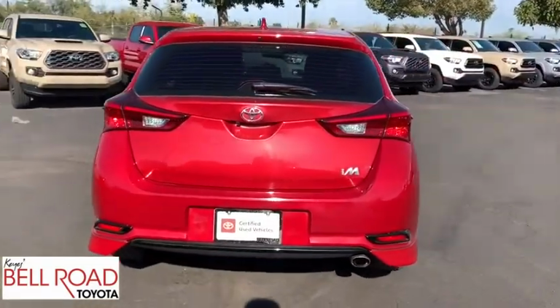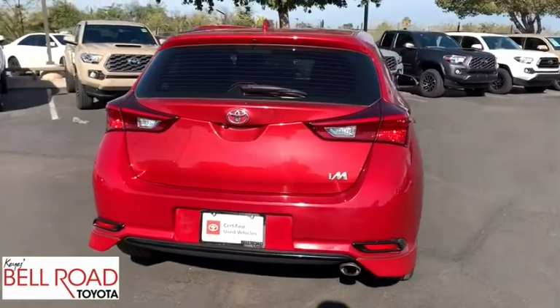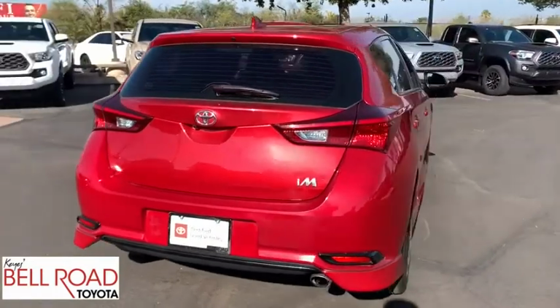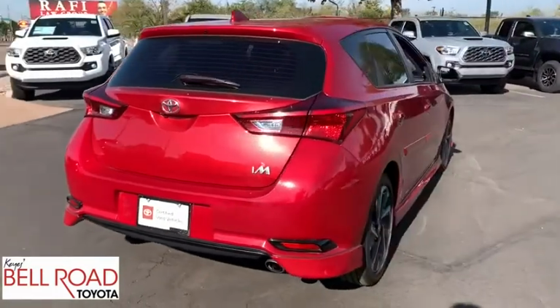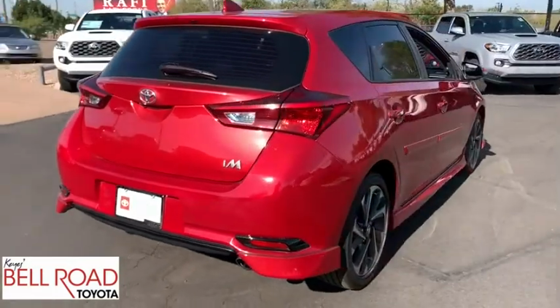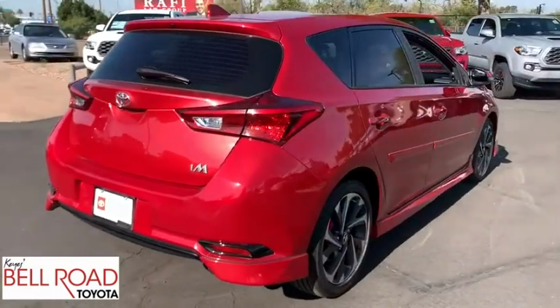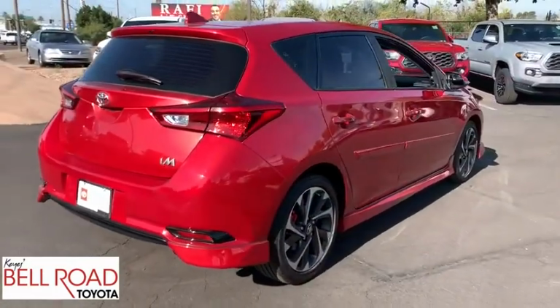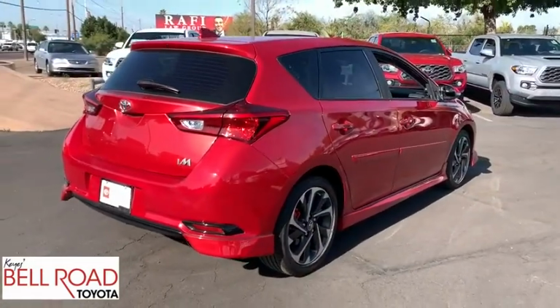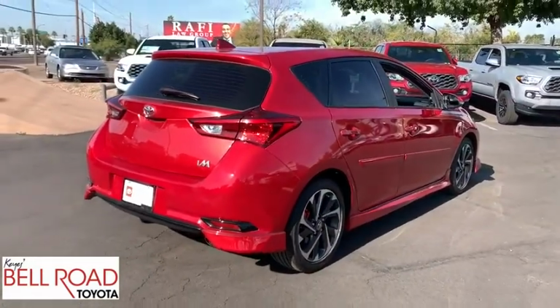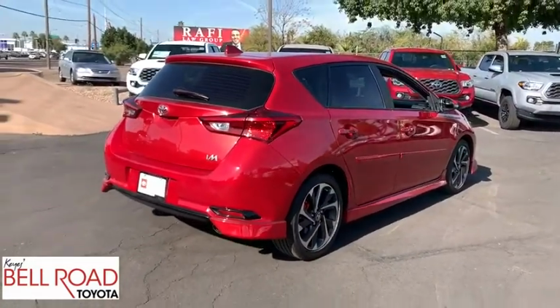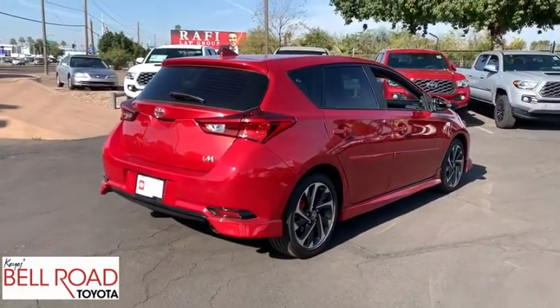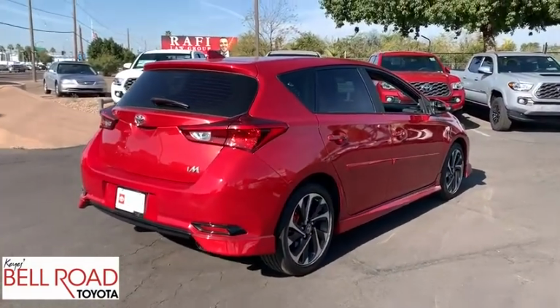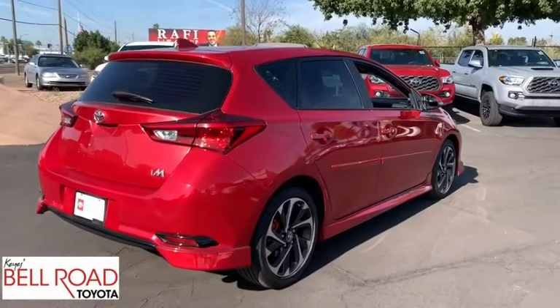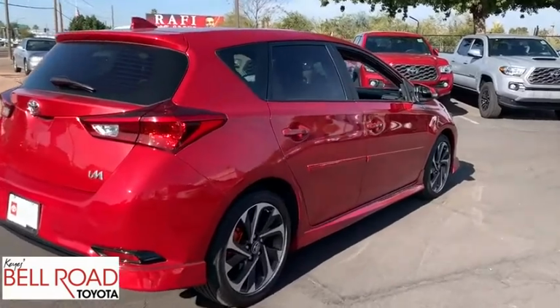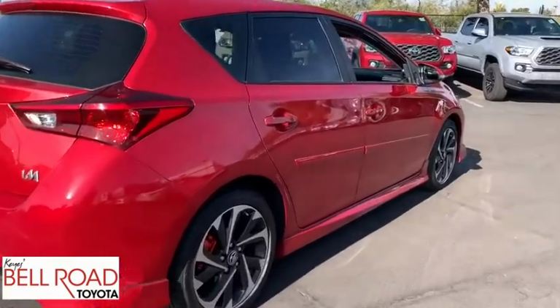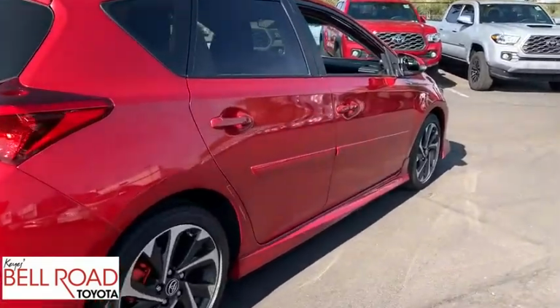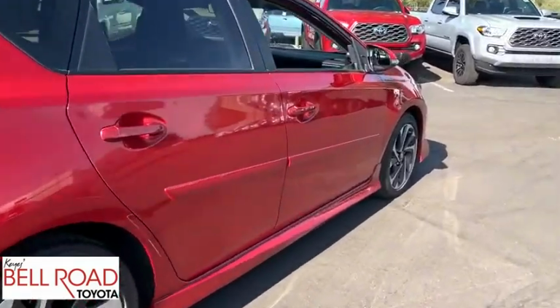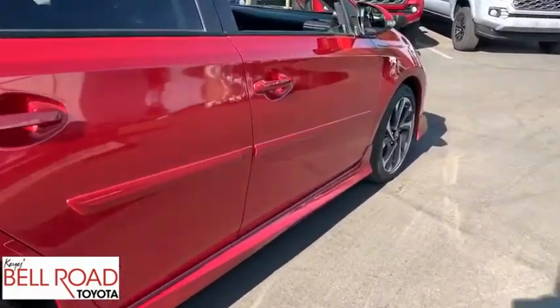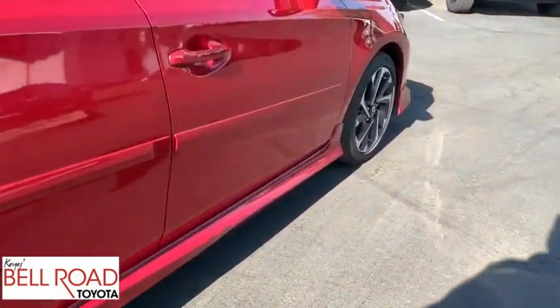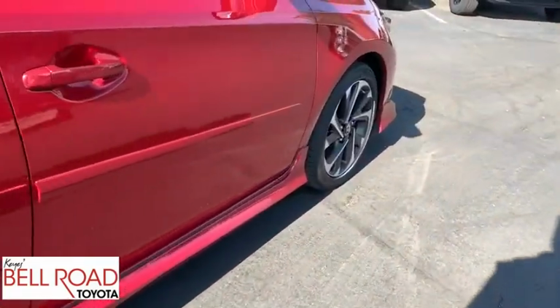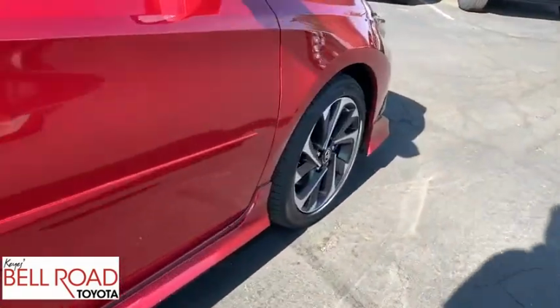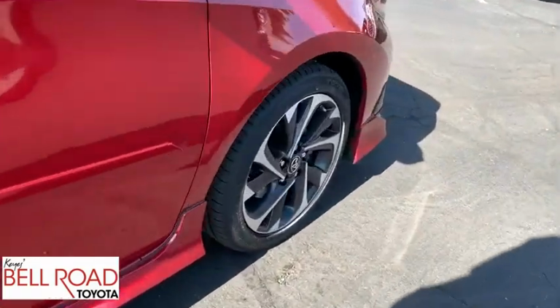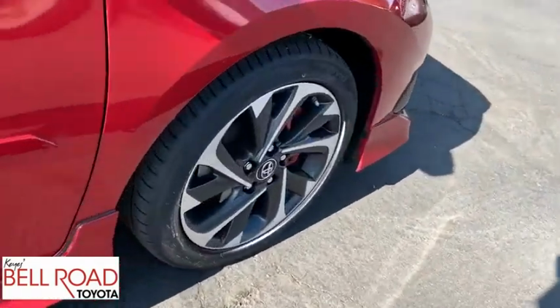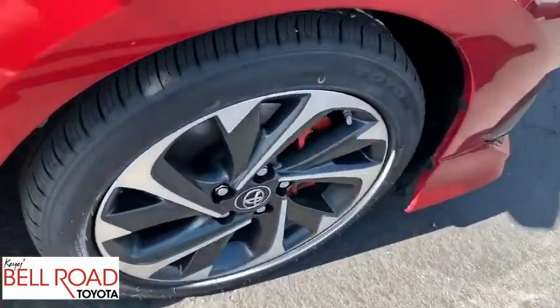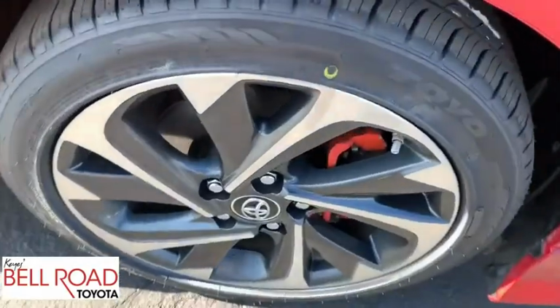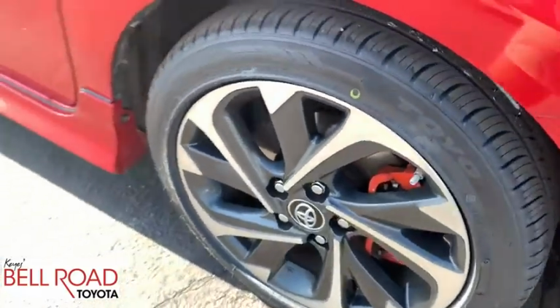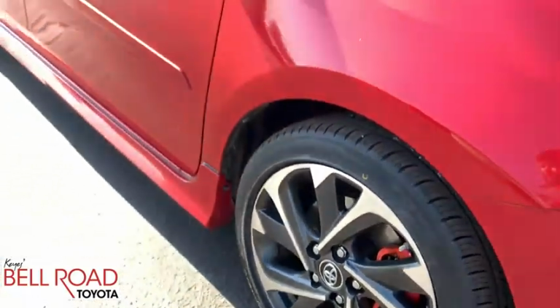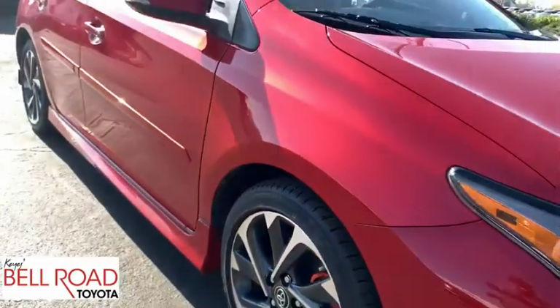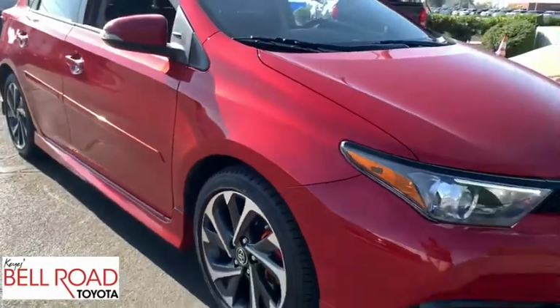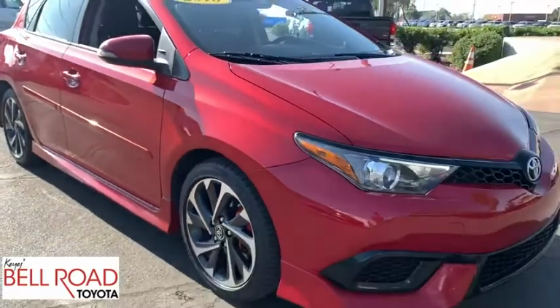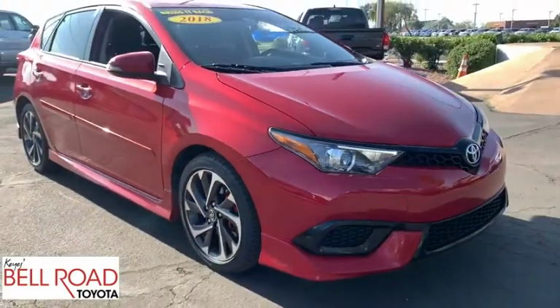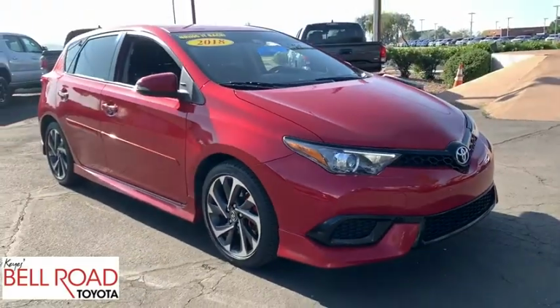This vehicle has less than 50,000 miles. Here are some of this vehicle's great options: backup camera, steering wheel audio controls, anti-lock braking system, keyless entry, traction control, lane departure warning, stability control.